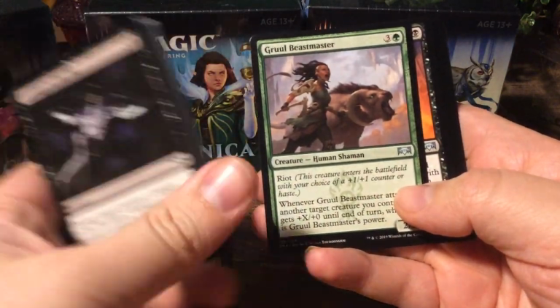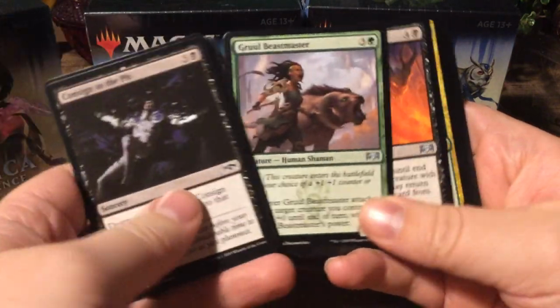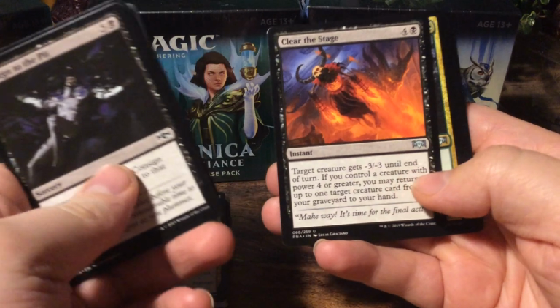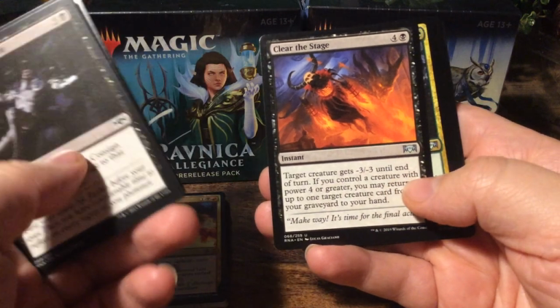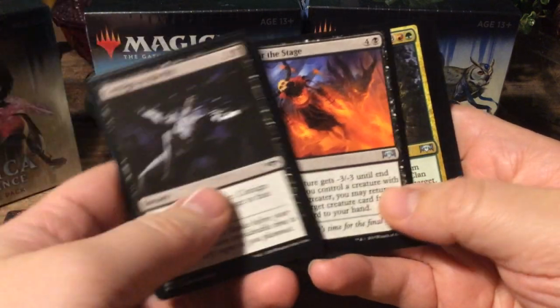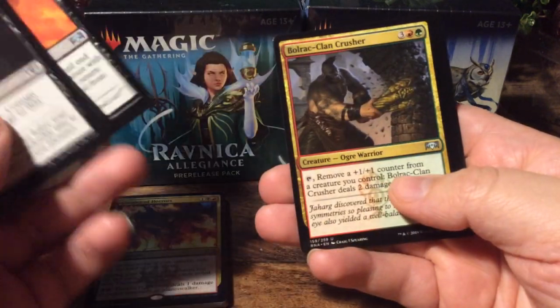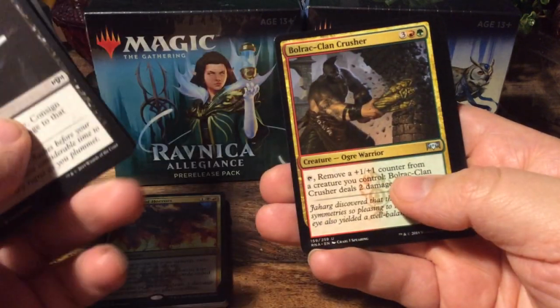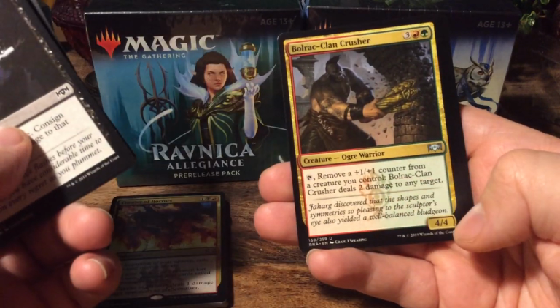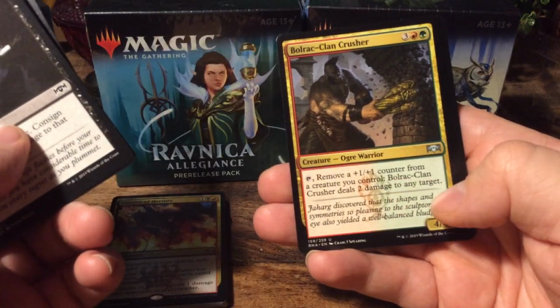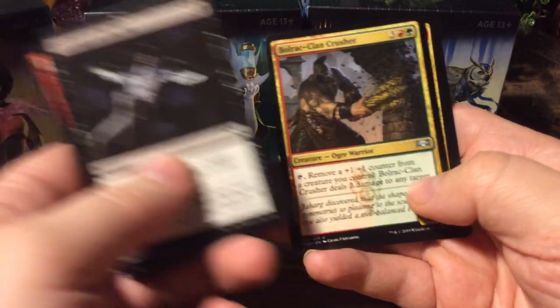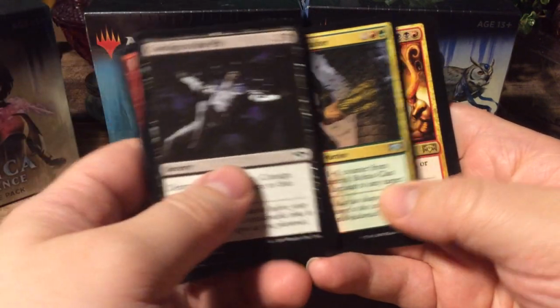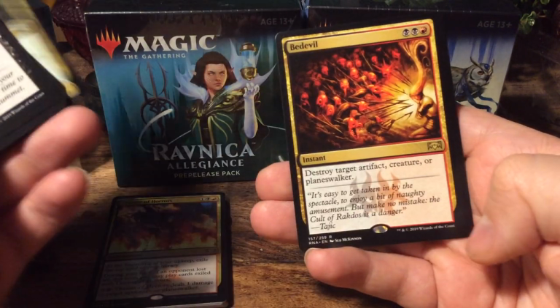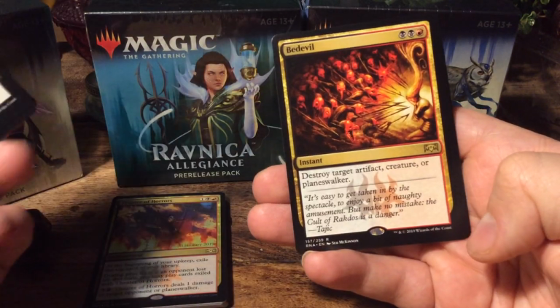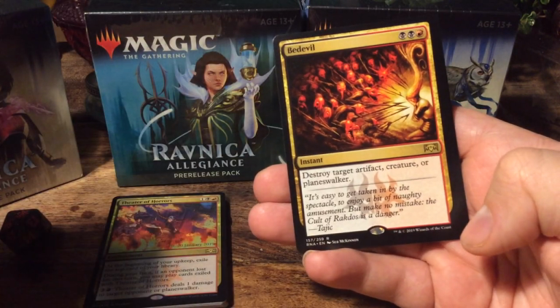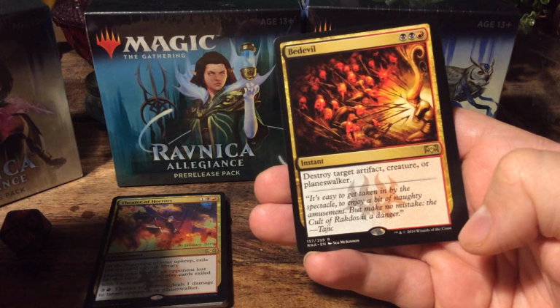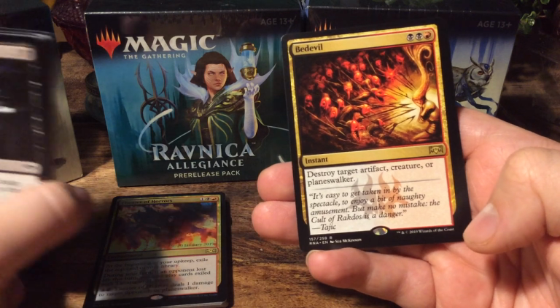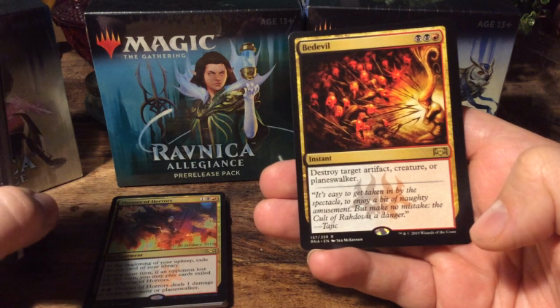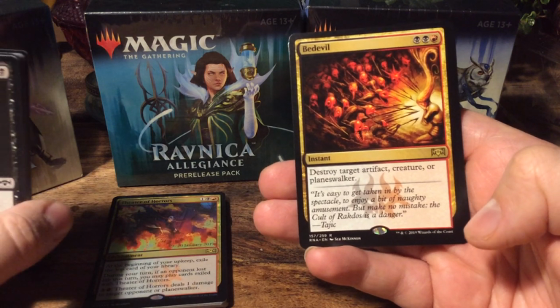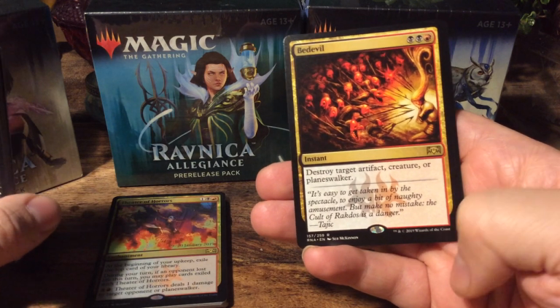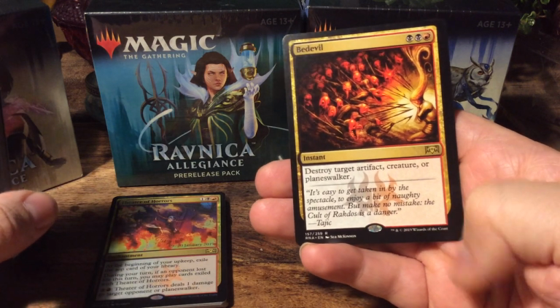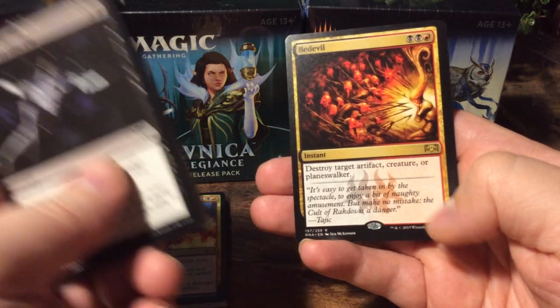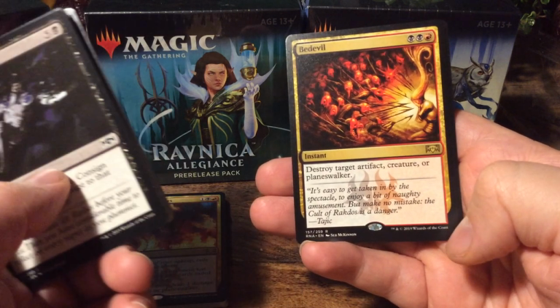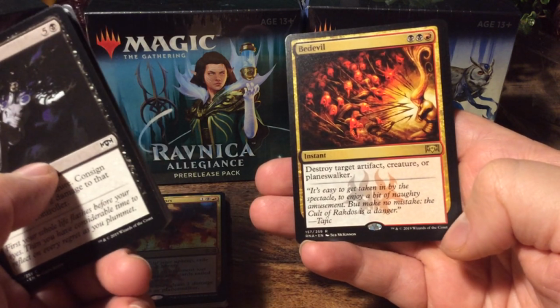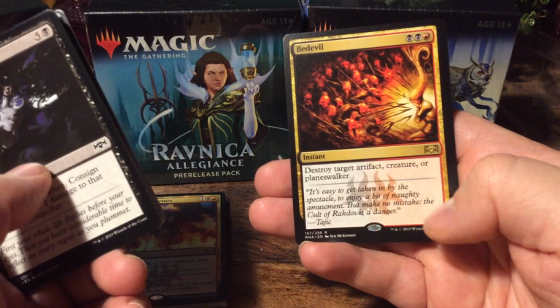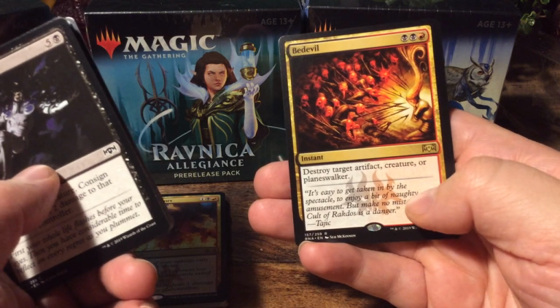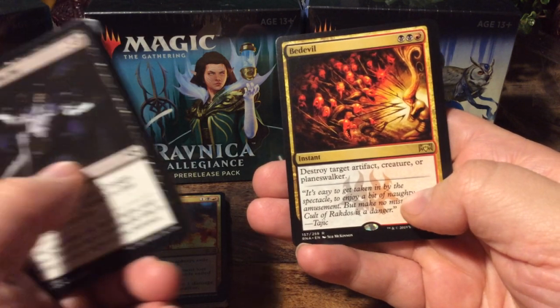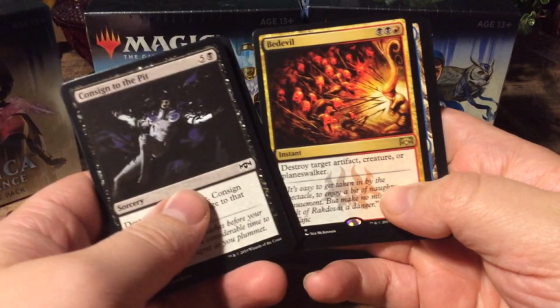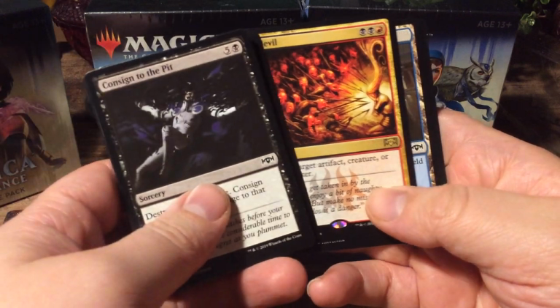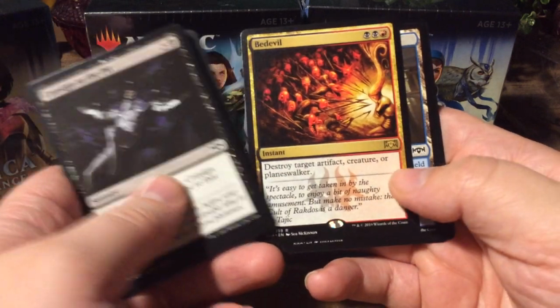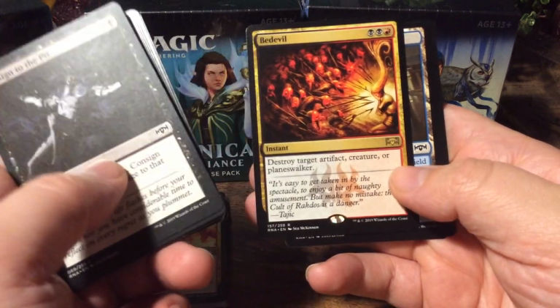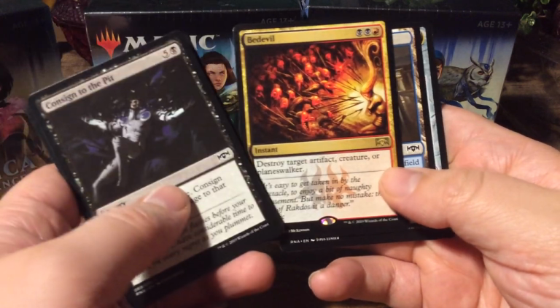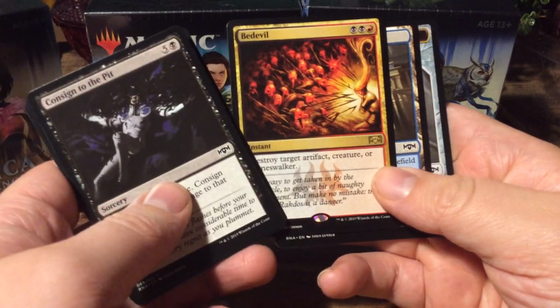Gruul Beastmaster, Clear the Stage, Bolrak Clan Crusher, and we have a Bedevil, which is also a Rakdos card, so that's good. Destroy target artifact, creature, or planeswalker — a nice card for three.